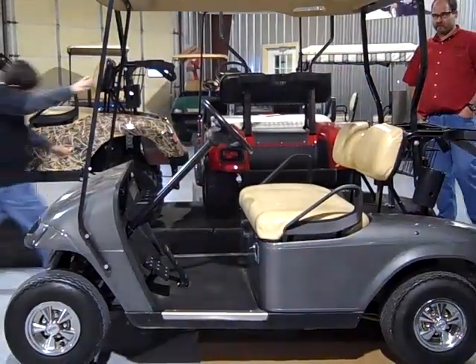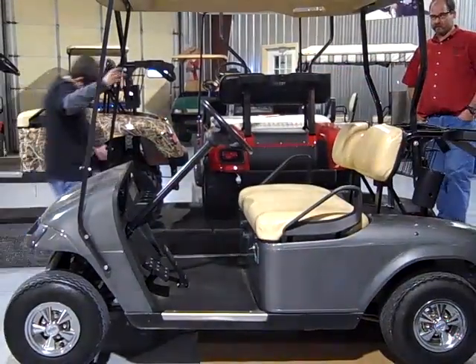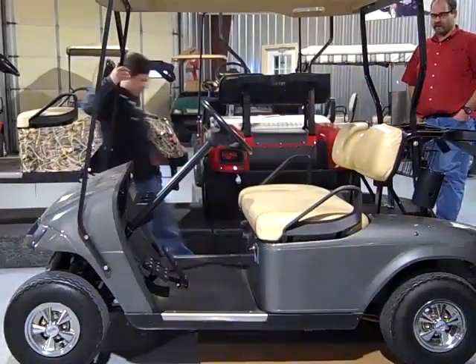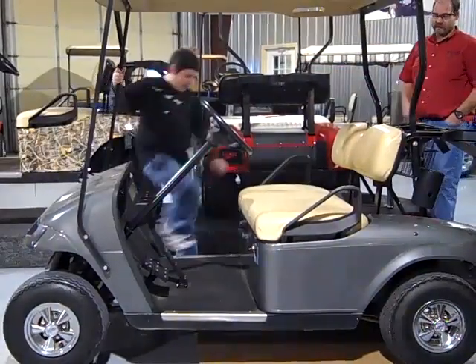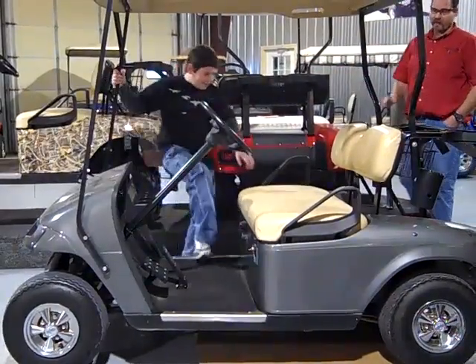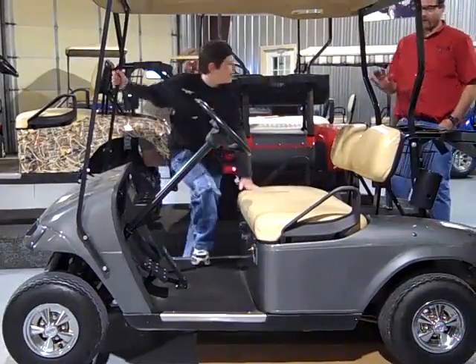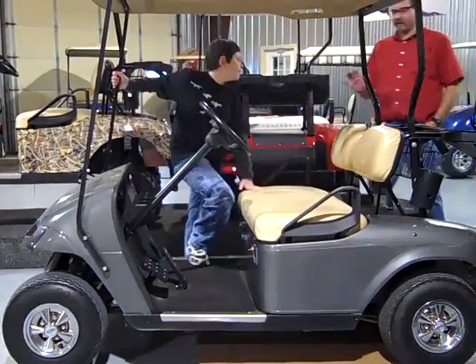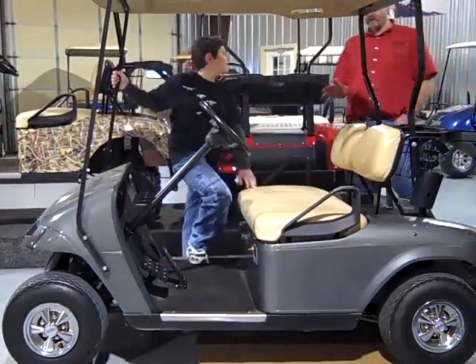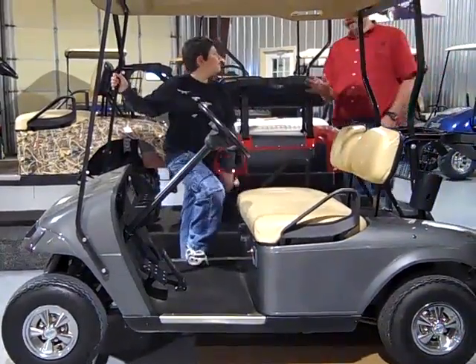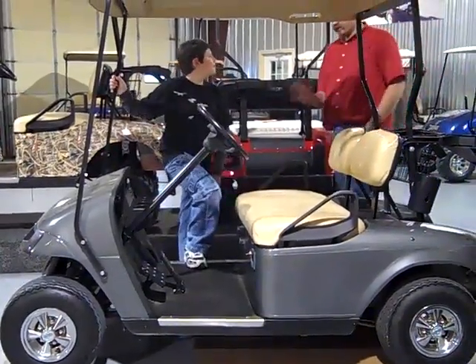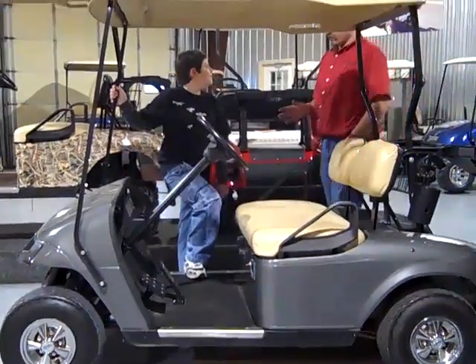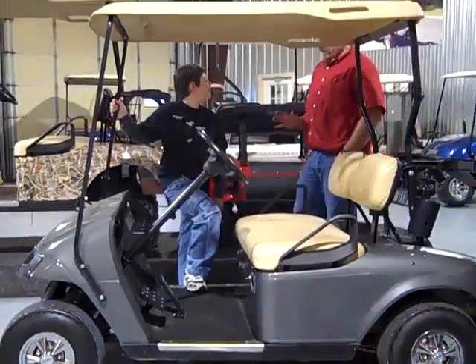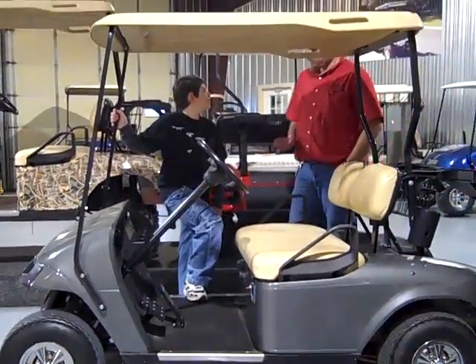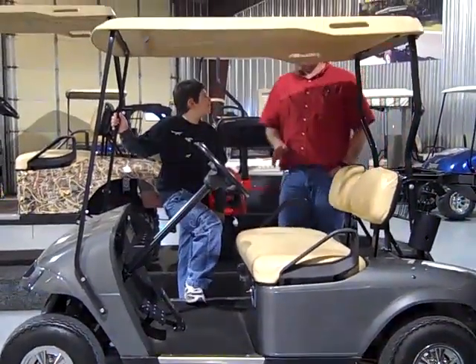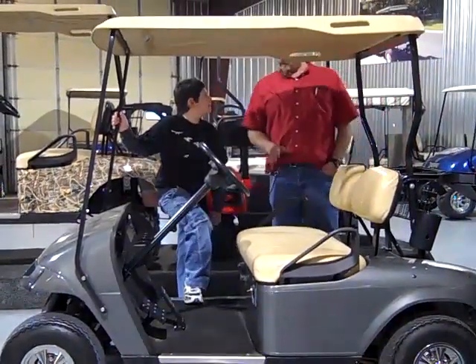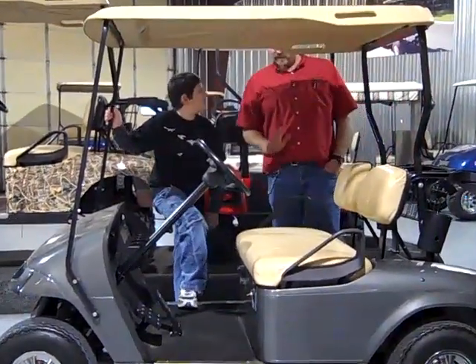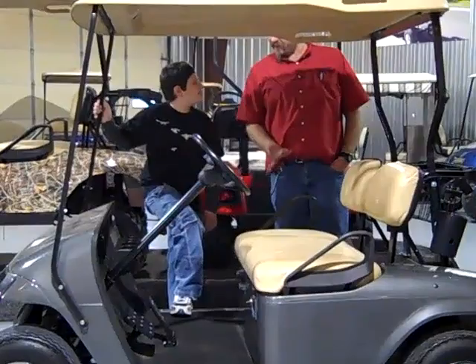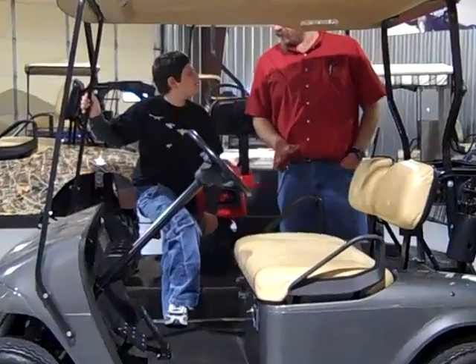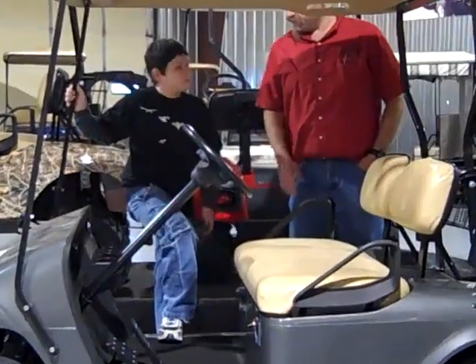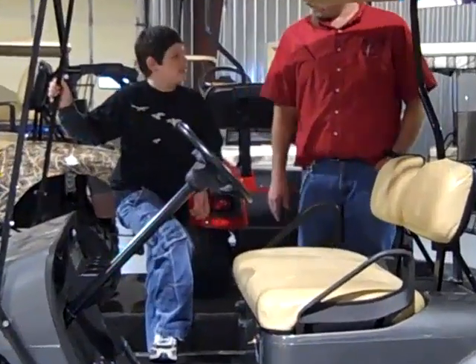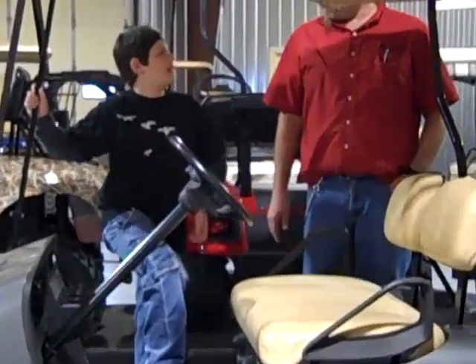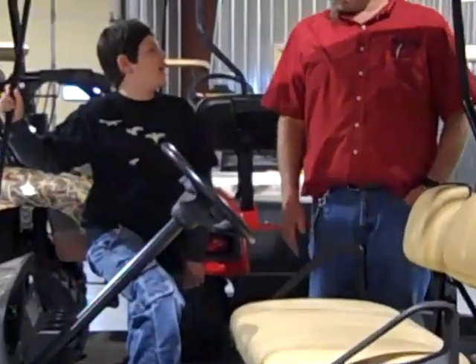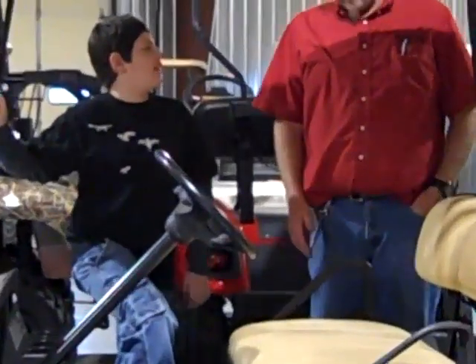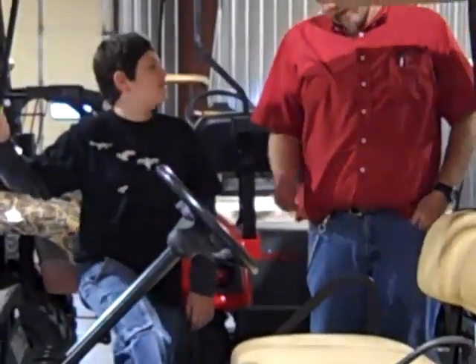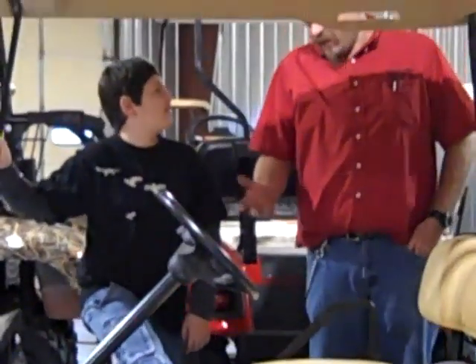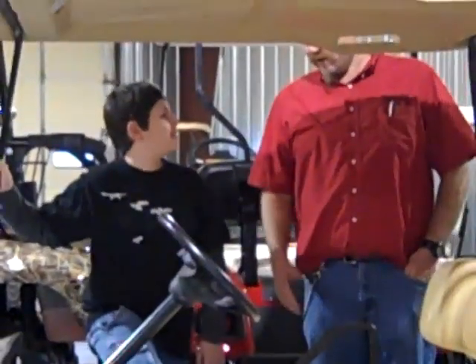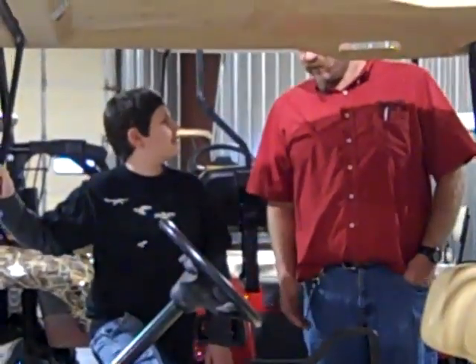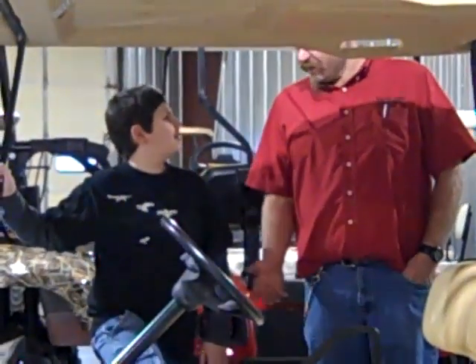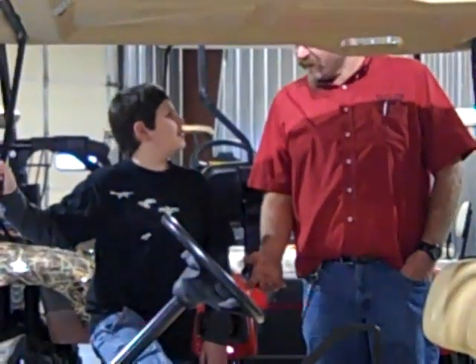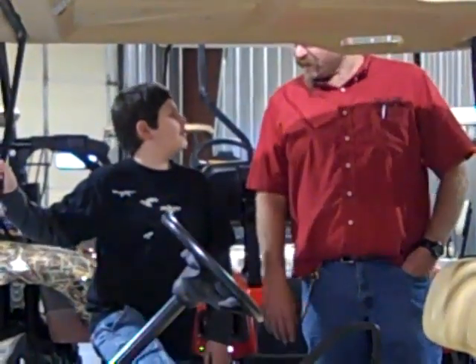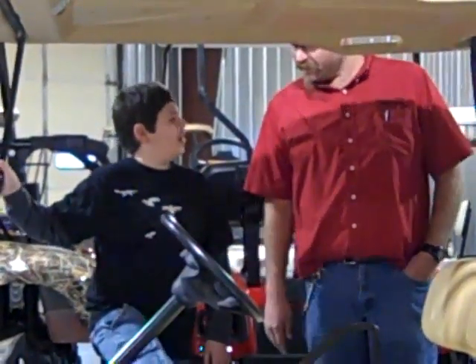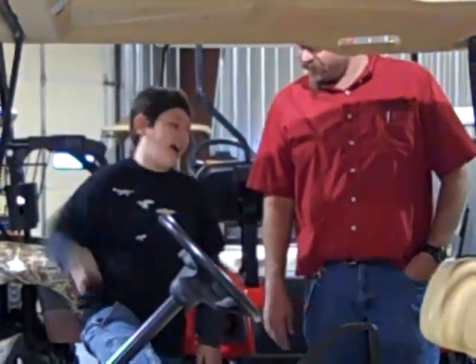I want to drive. Hey, wait, wait, wait. You can't drive the cart until you learn how to maintain it. But I just want to drive. Well, you can't drive until you maintain it. Okay.